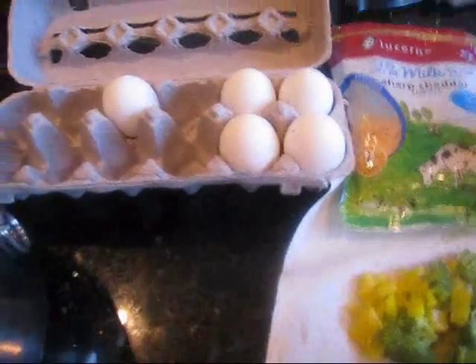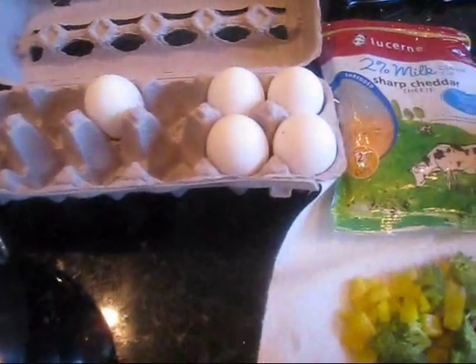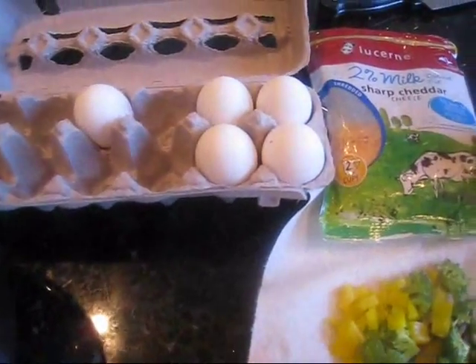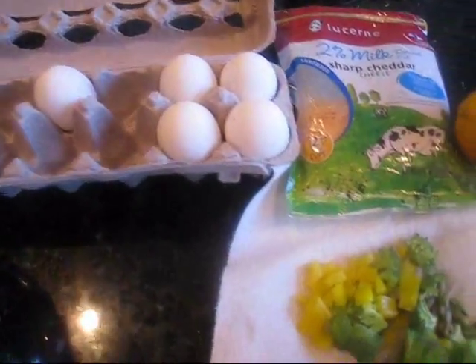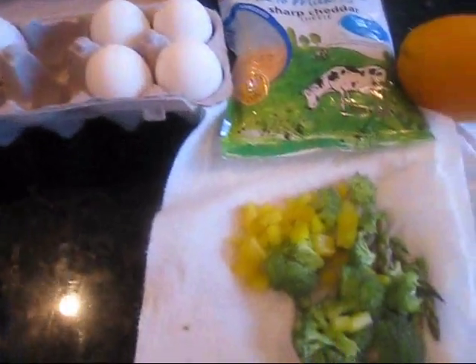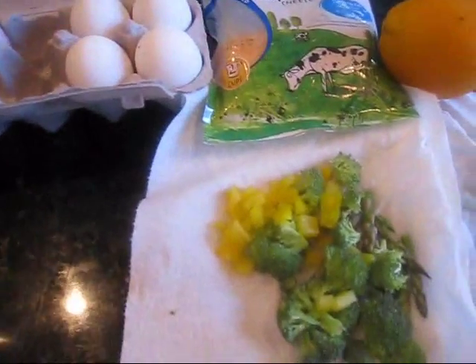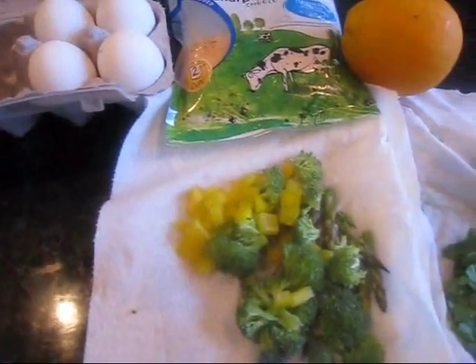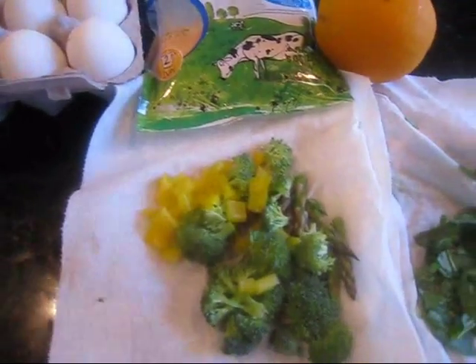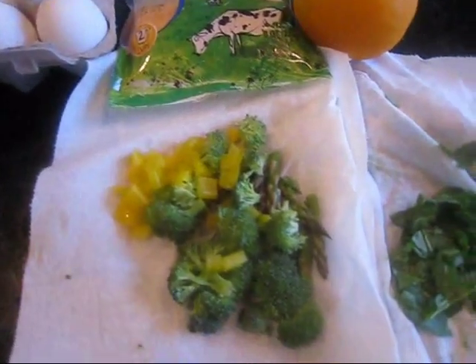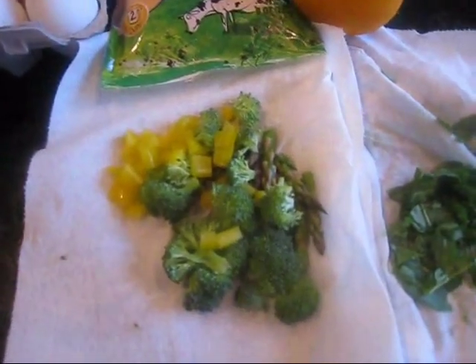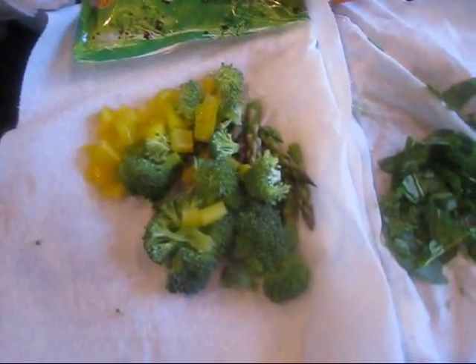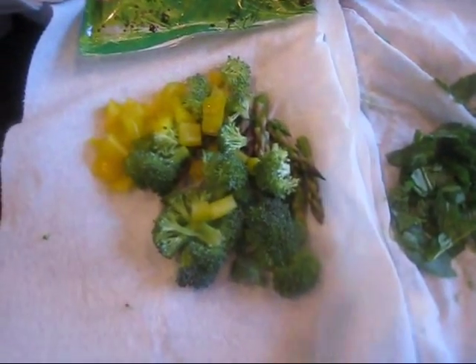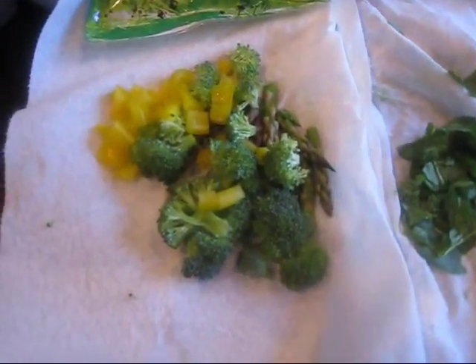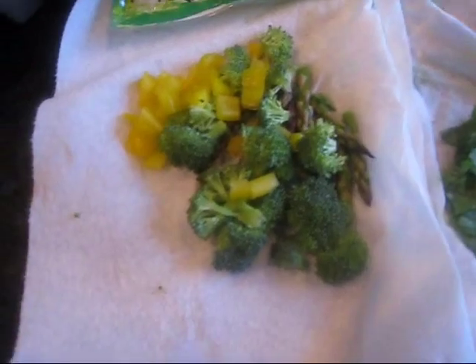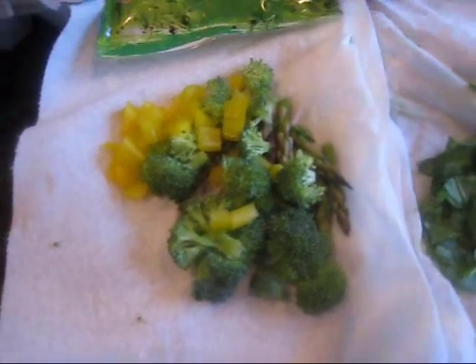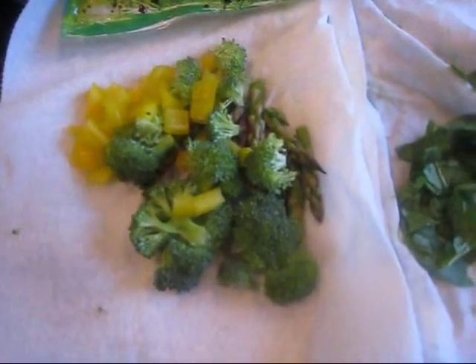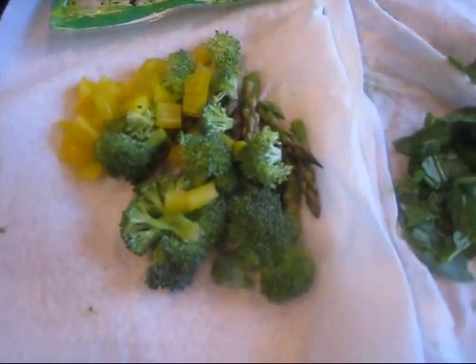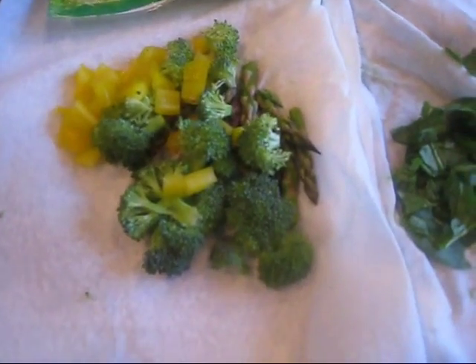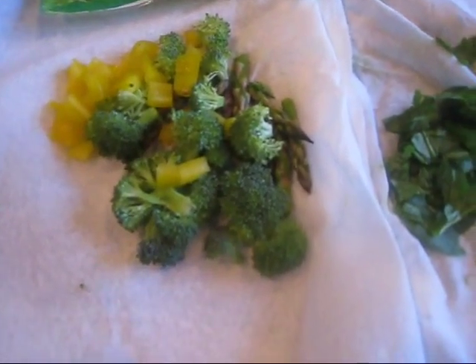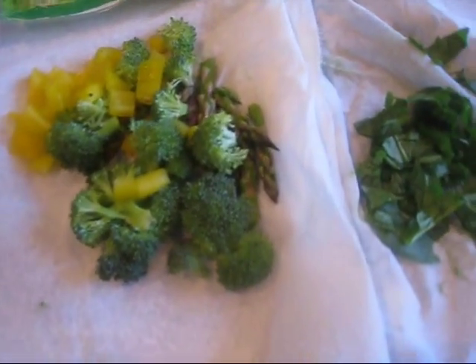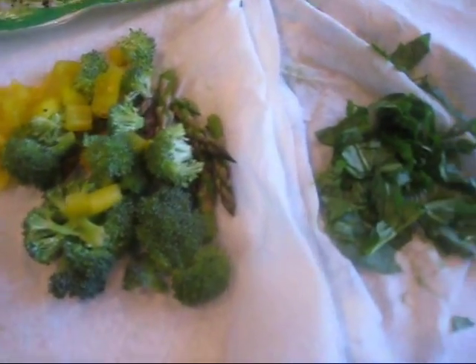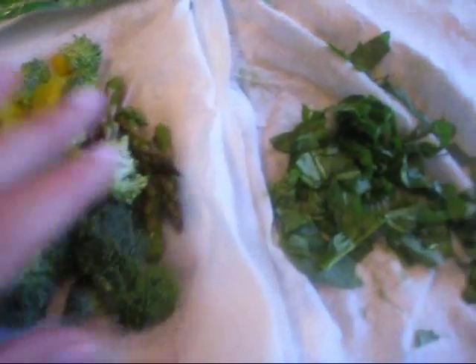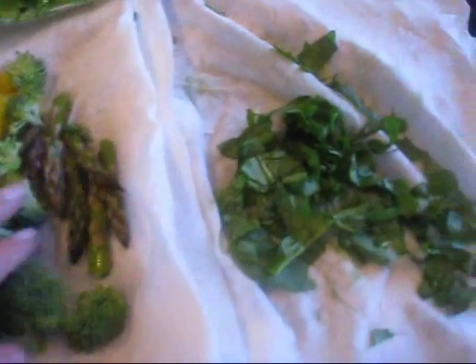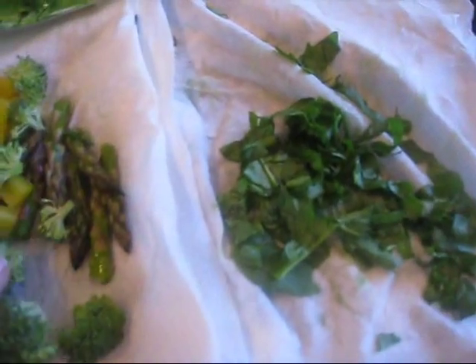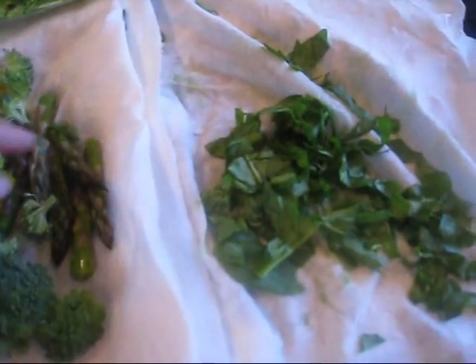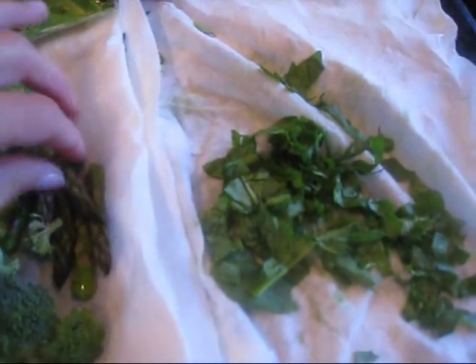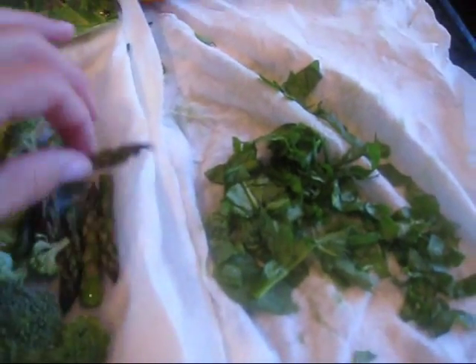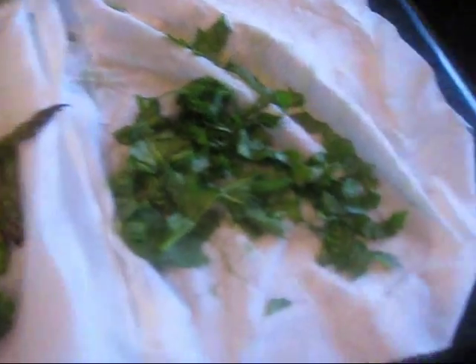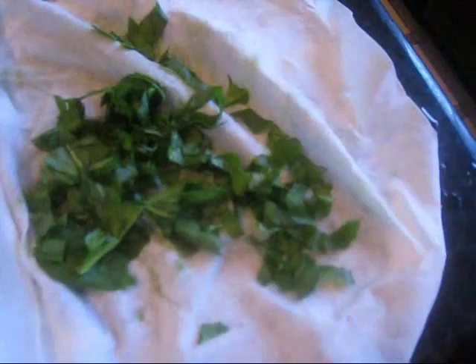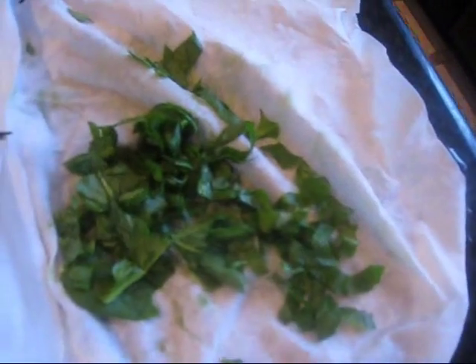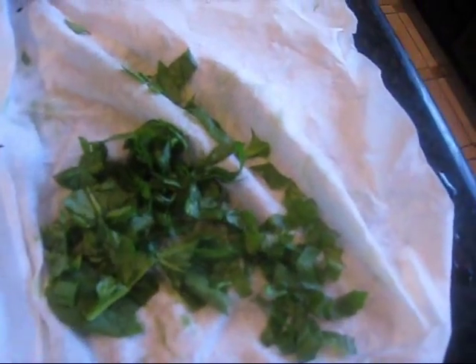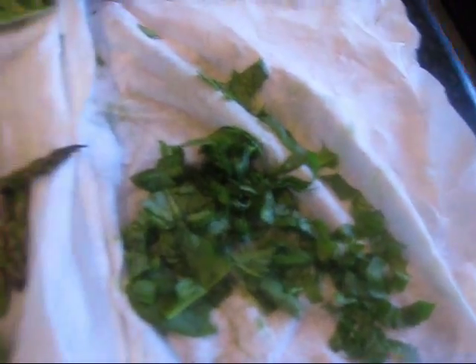I'm going to make scrambled eggs. I'm not a fan of omelets — I like it a little watery — with yellow pepper, broccoli, asparagus spears (just the tips), and some spinach.